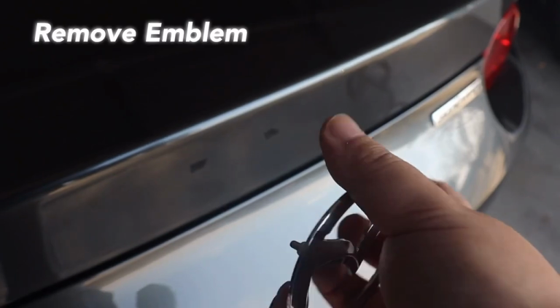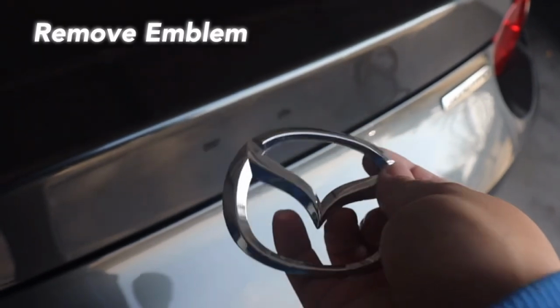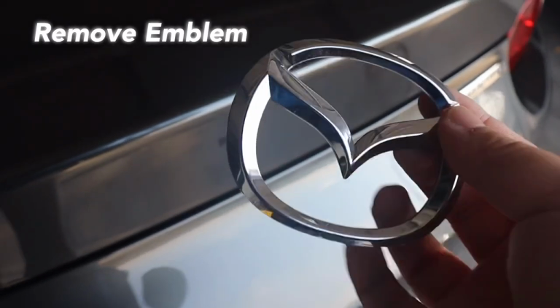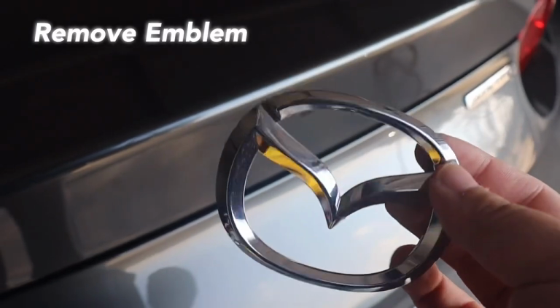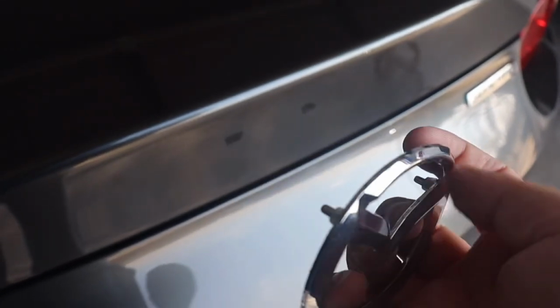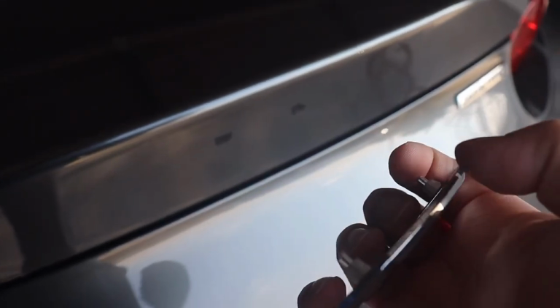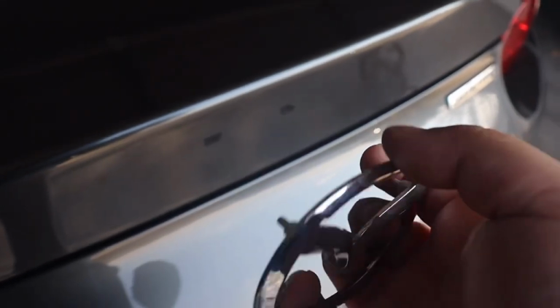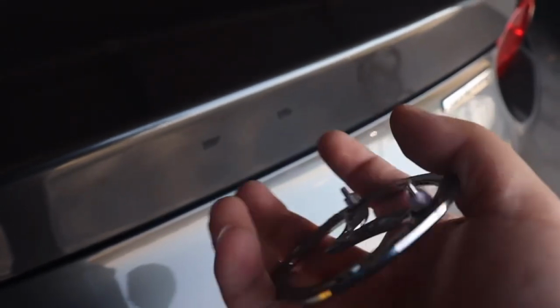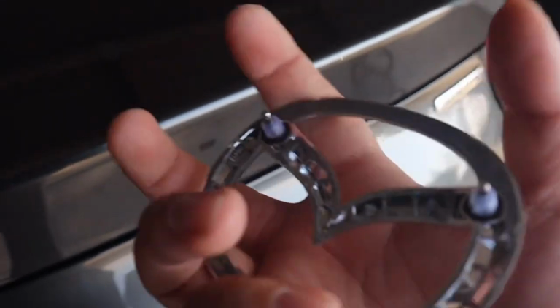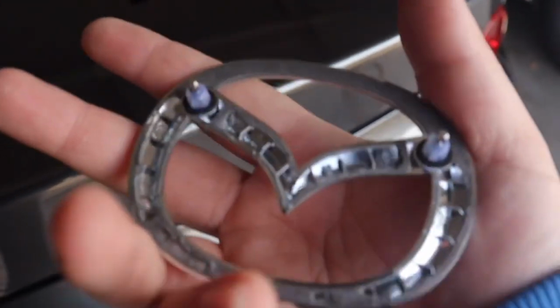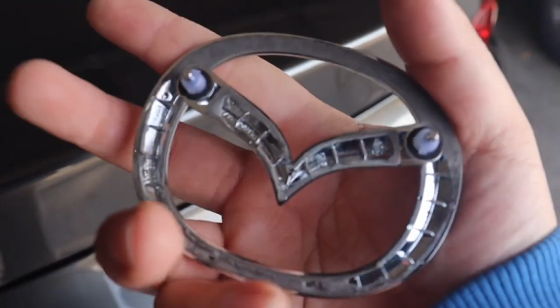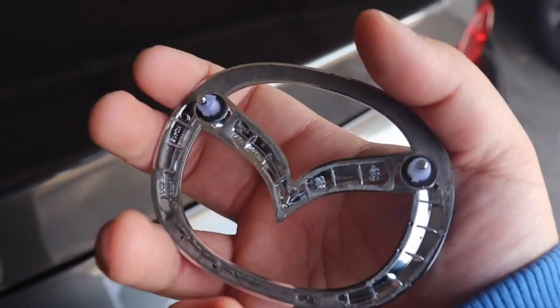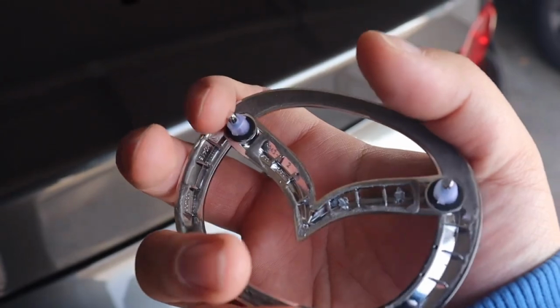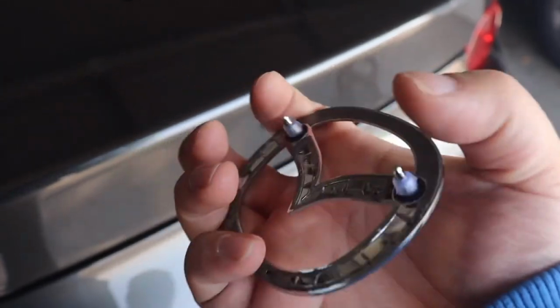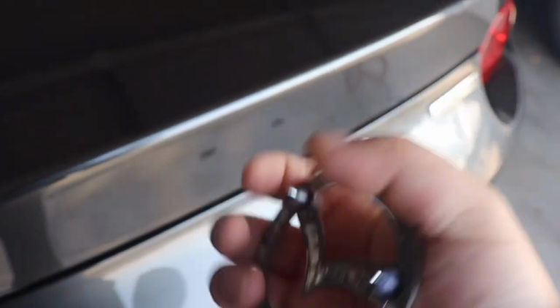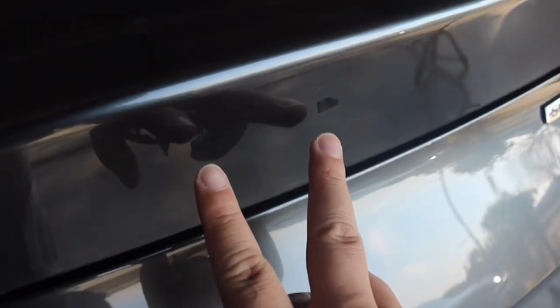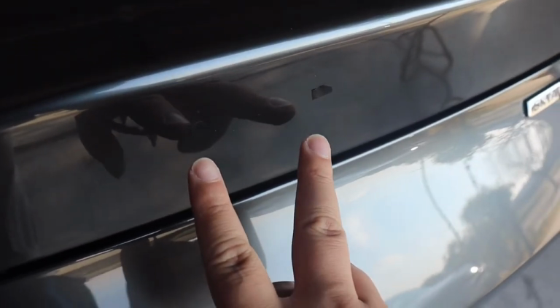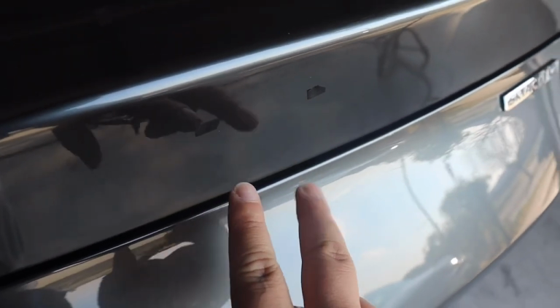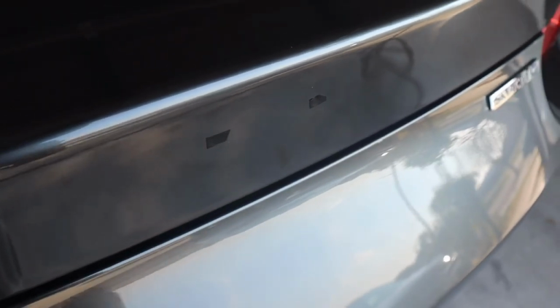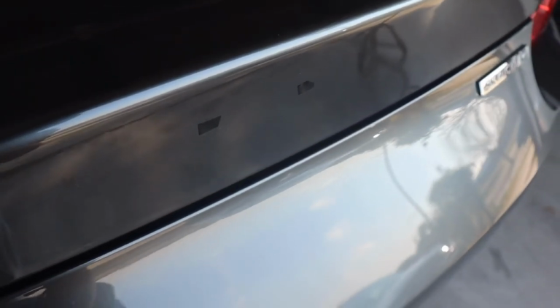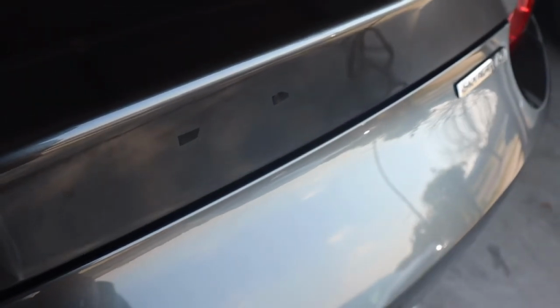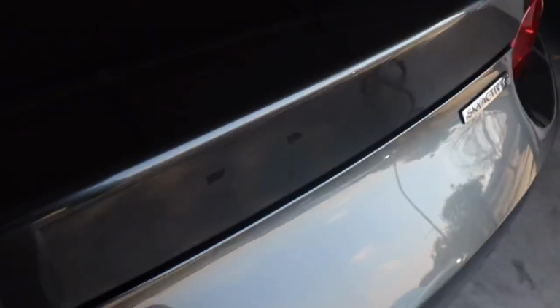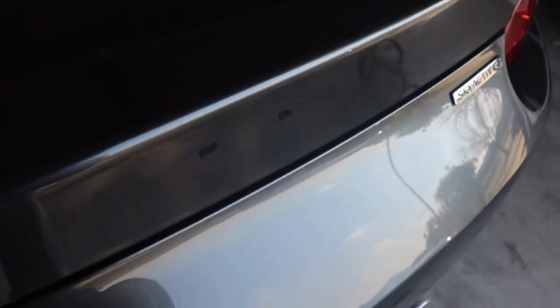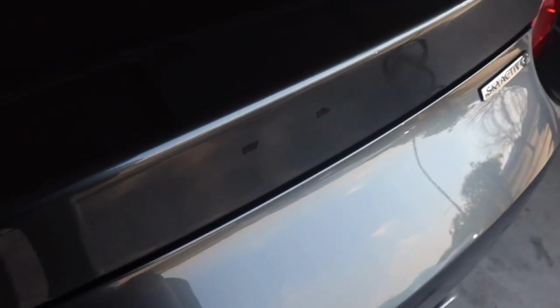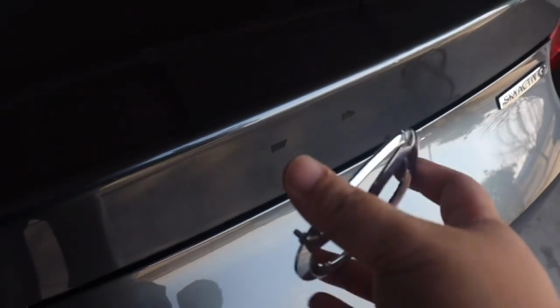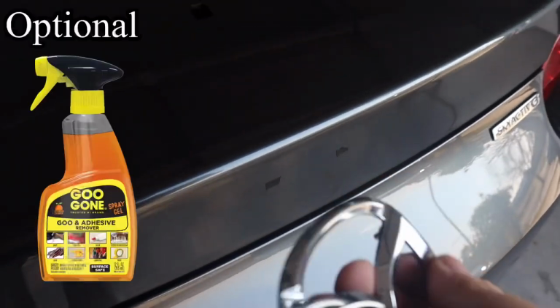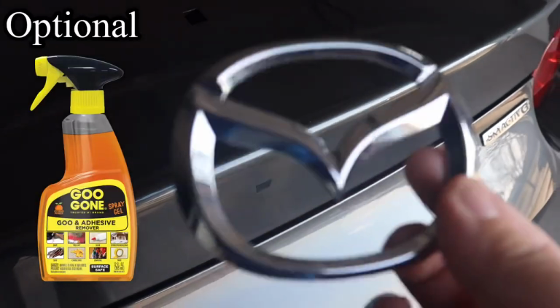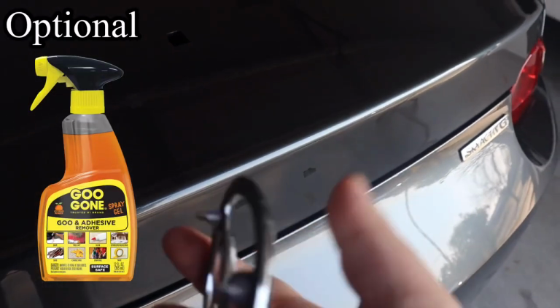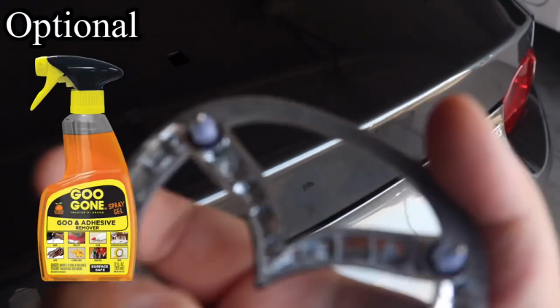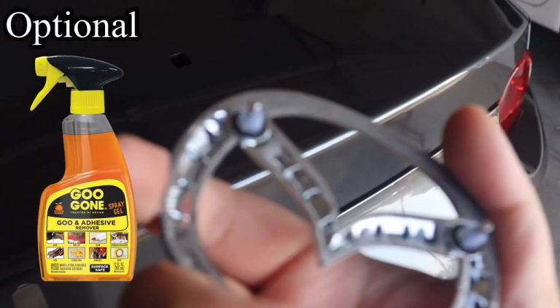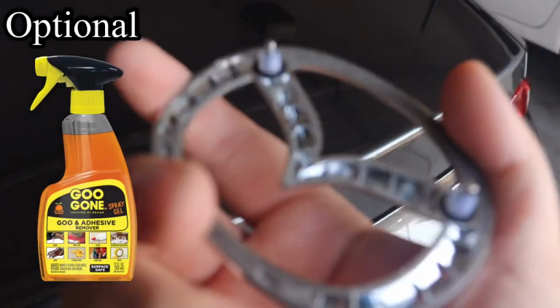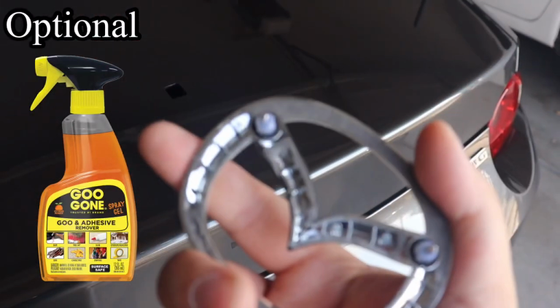To remove the emblem, you just use the fishing line and rub it inside here — there's 3M tape holding it in. There are also two holes right here which I cover with electrical tape so water won't get in.